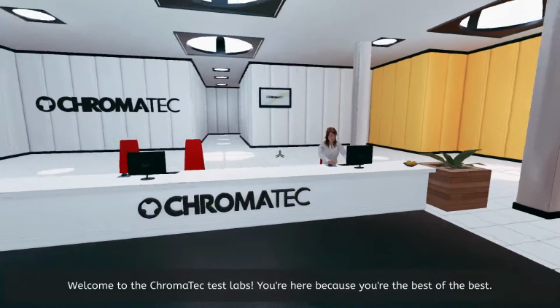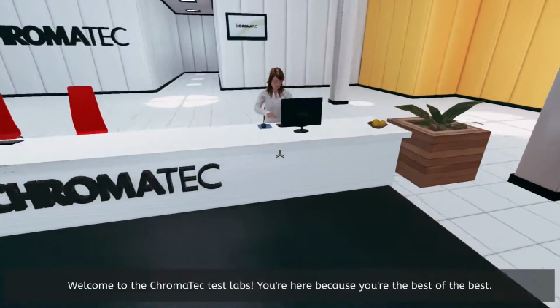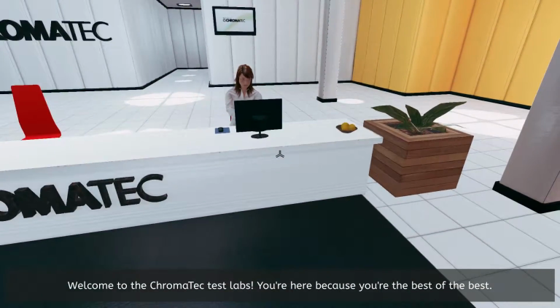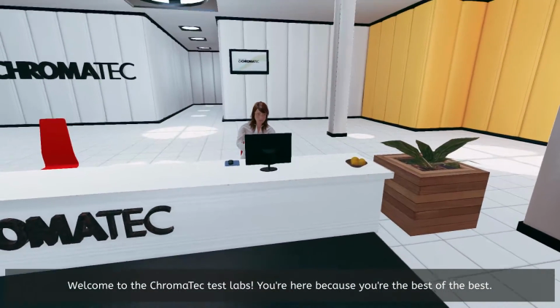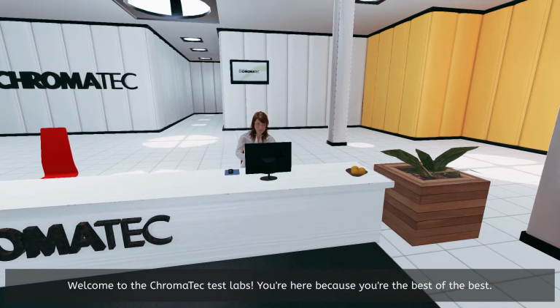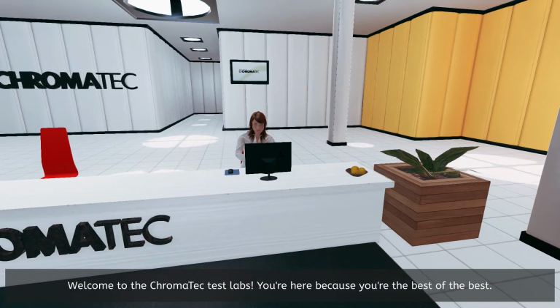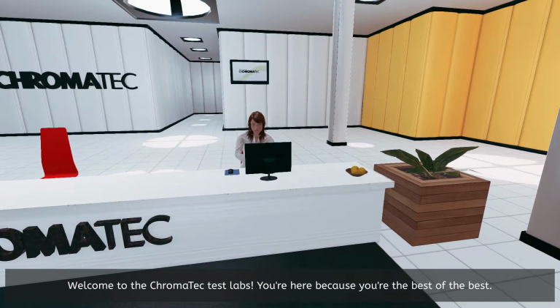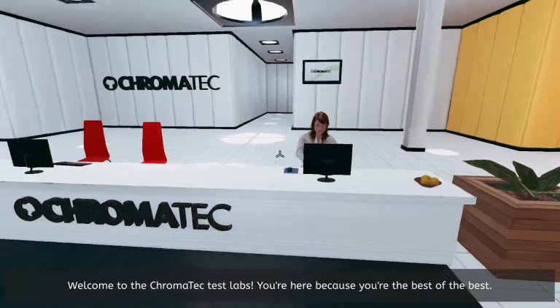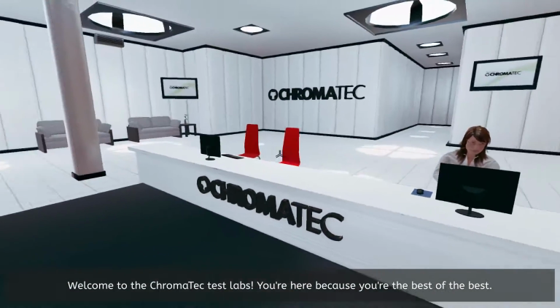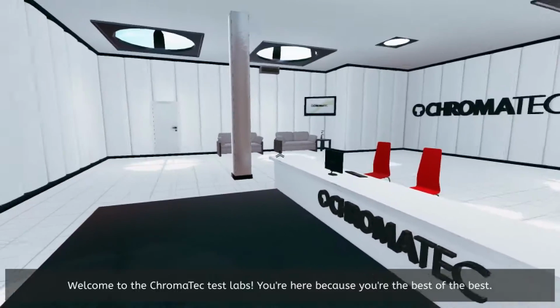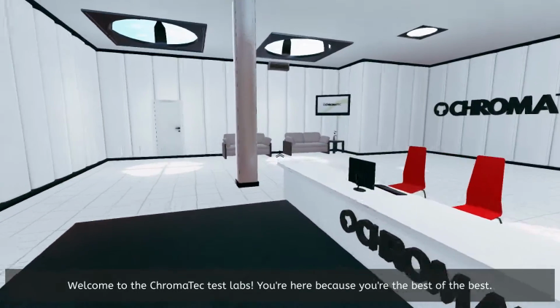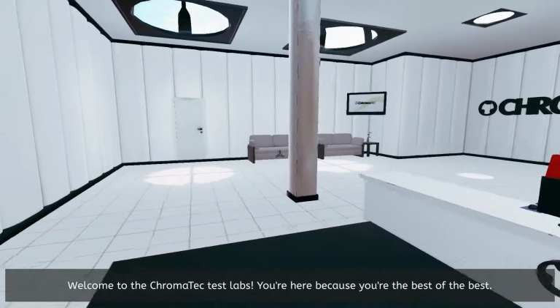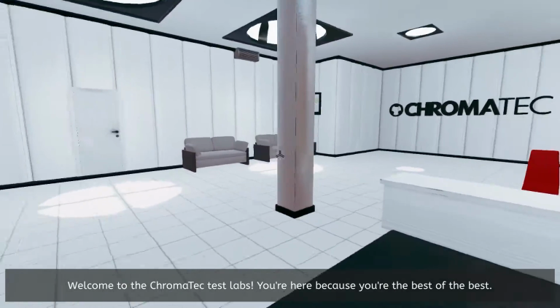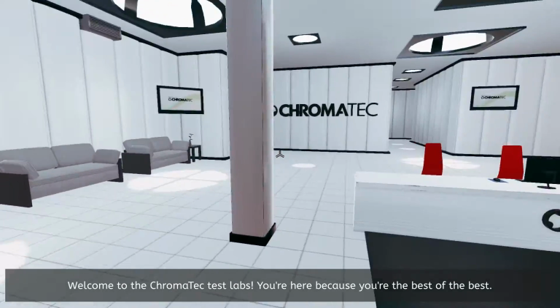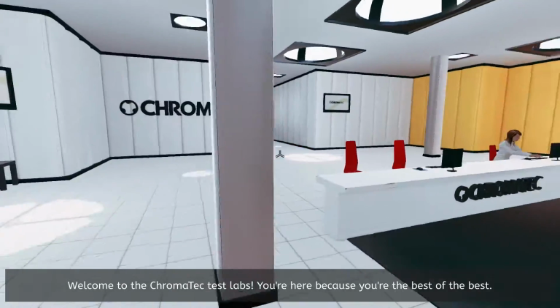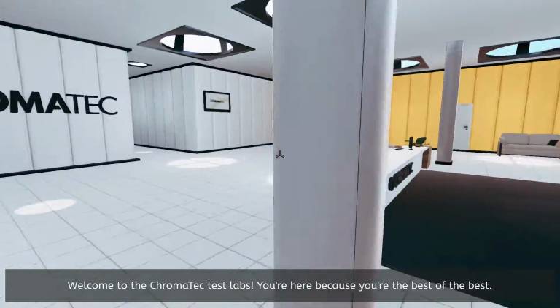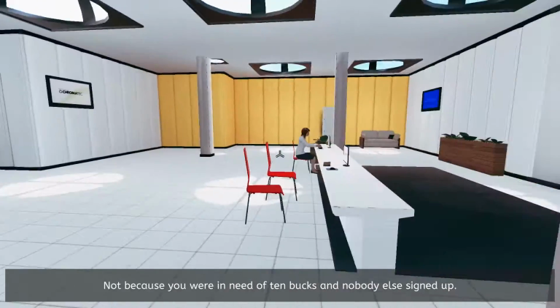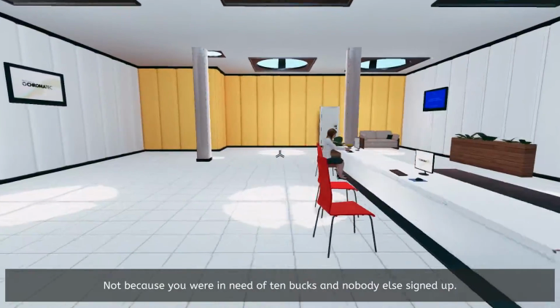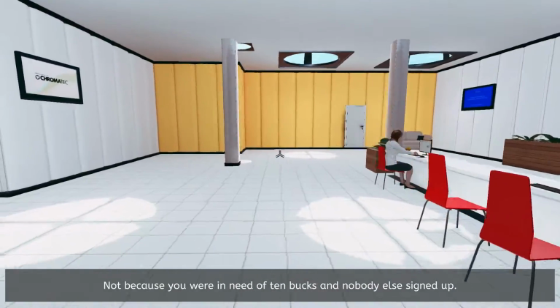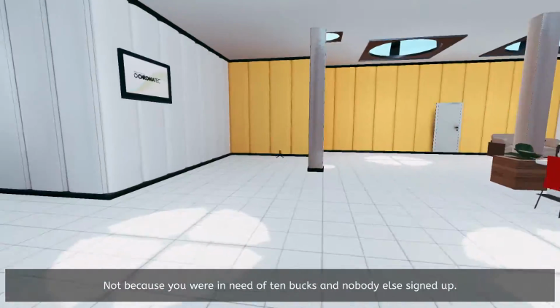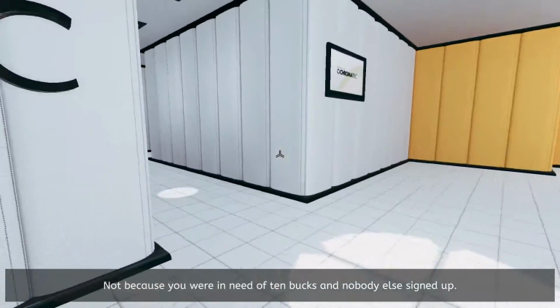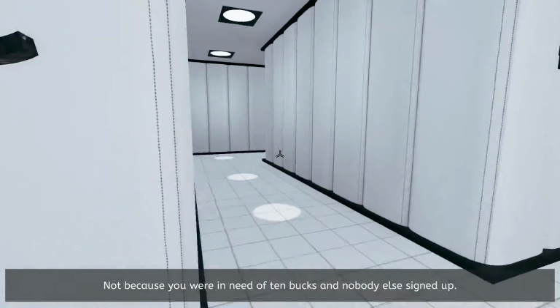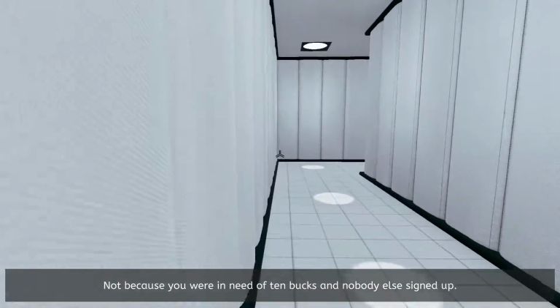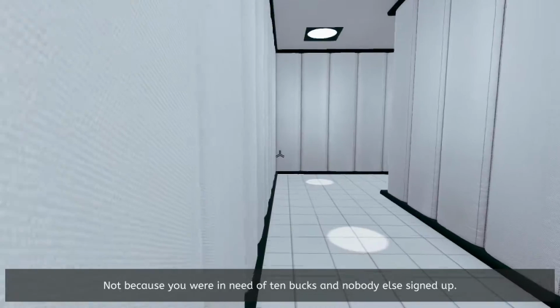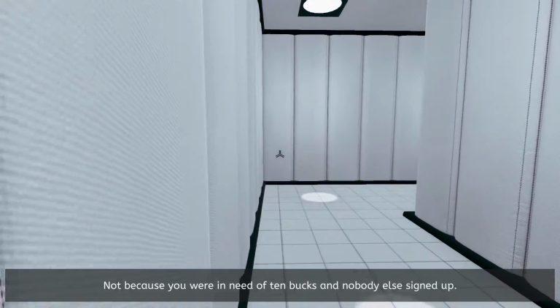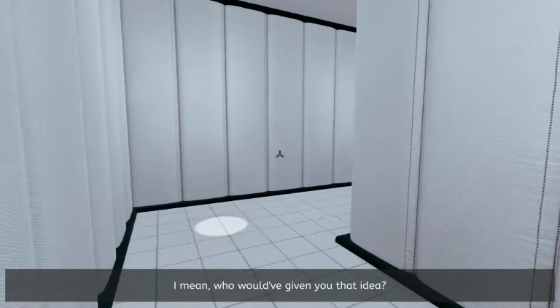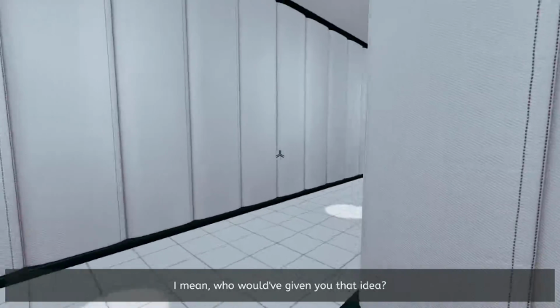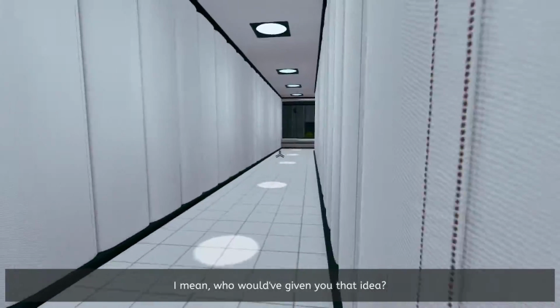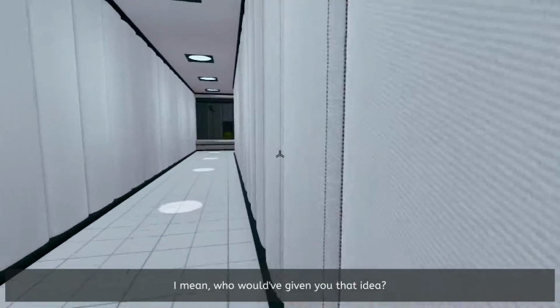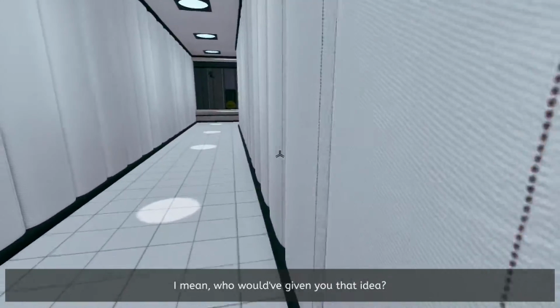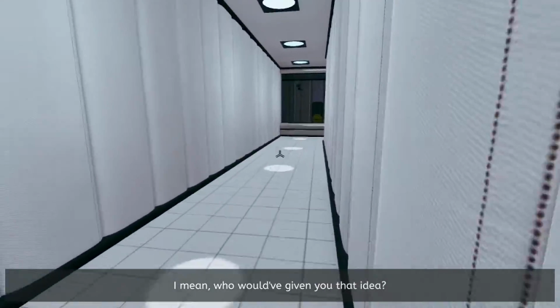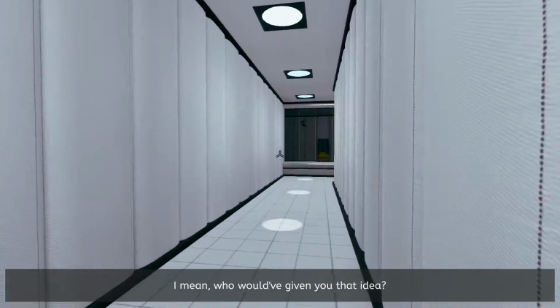Welcome to the Chromatech Test Labs! You're here because you're the best of the best, not because you were in need of 10 bucks and nobody else signed up. I mean, who would have given you that idea?